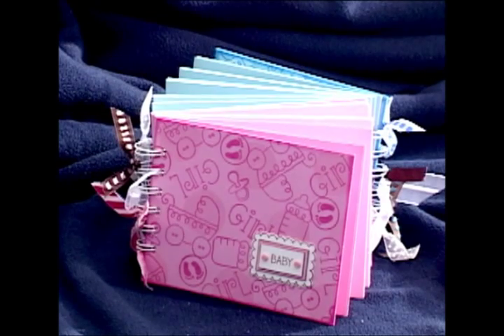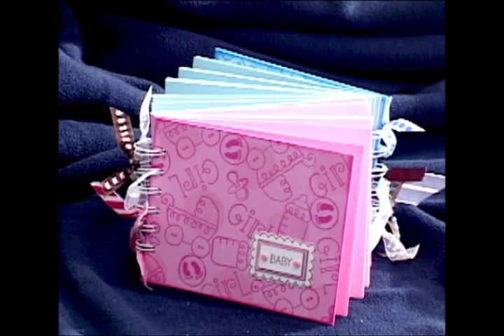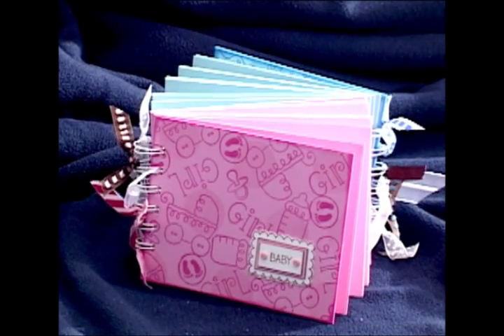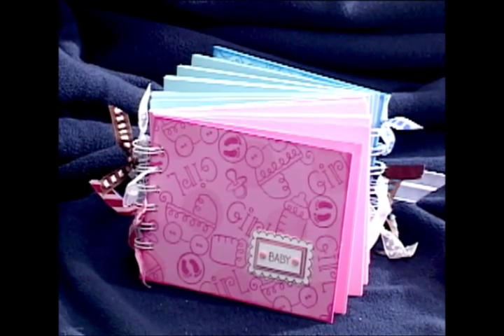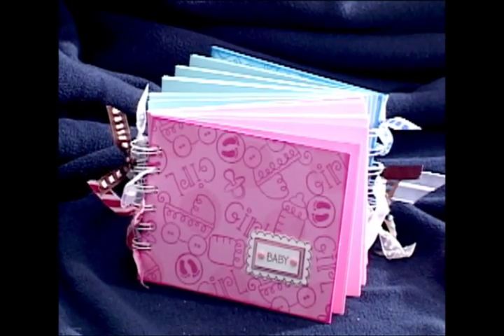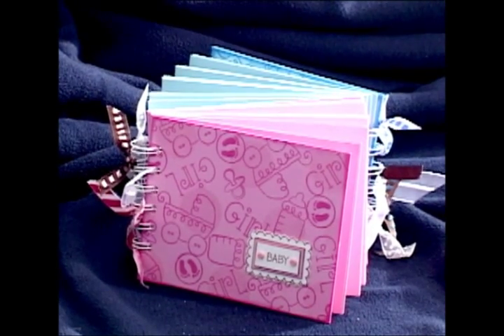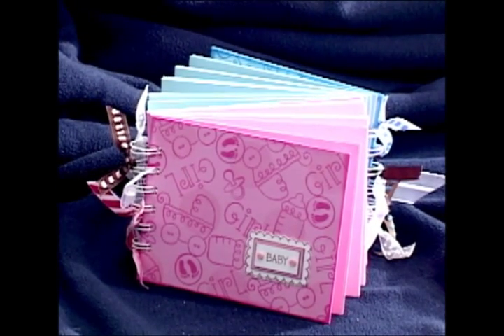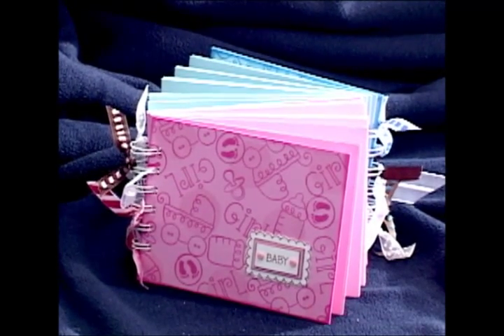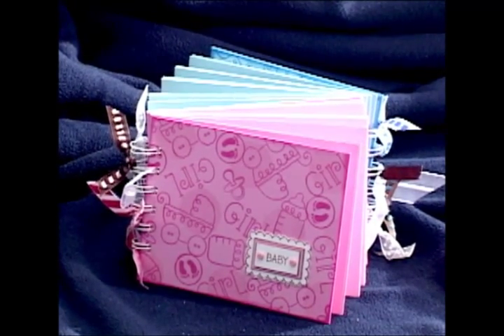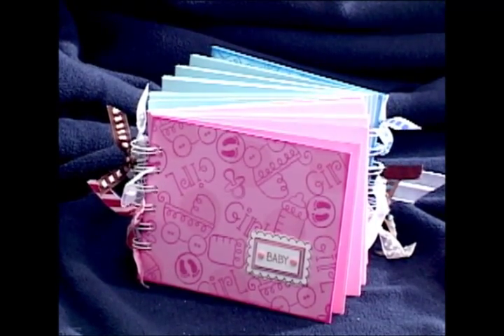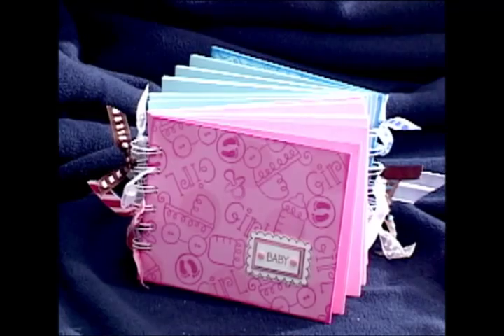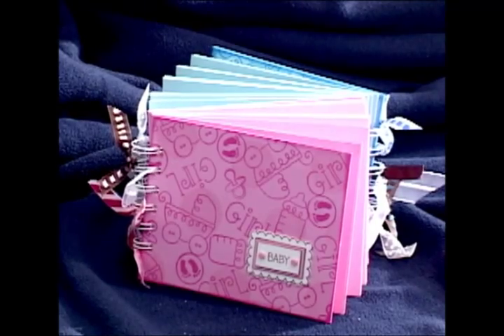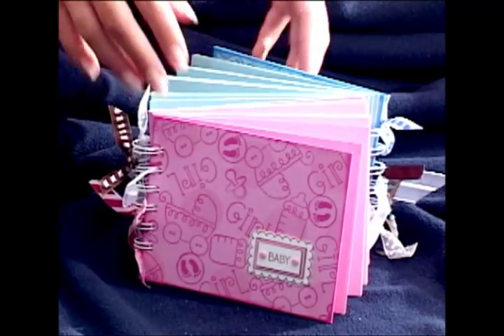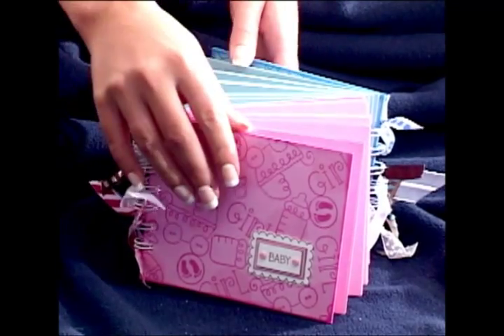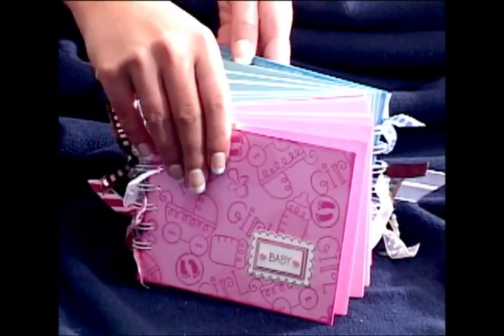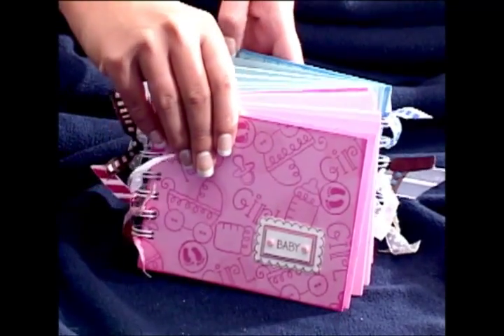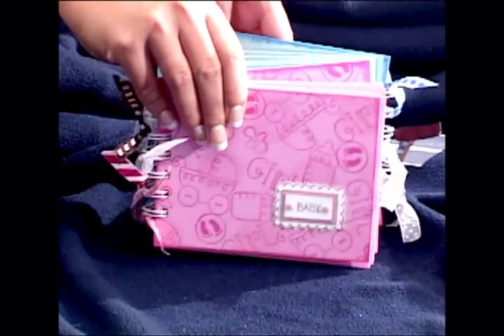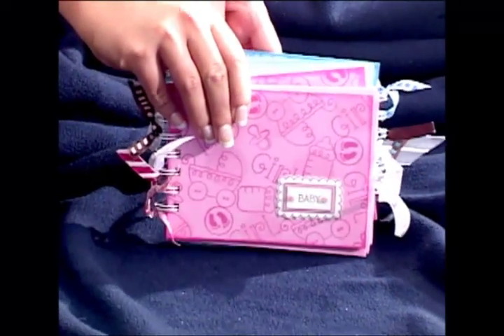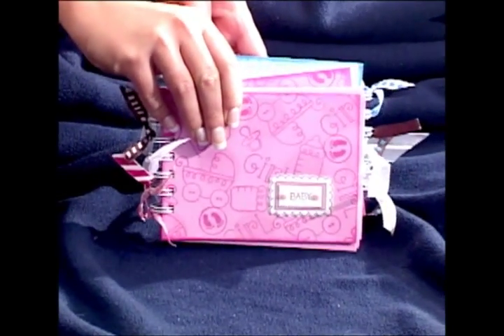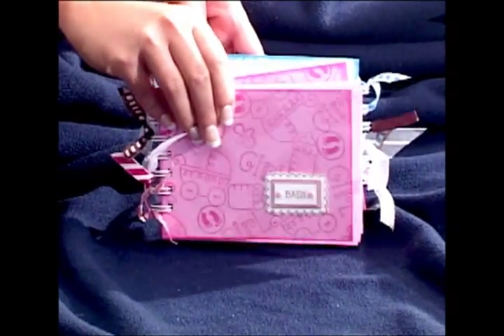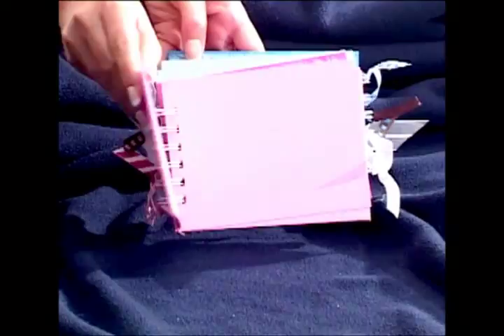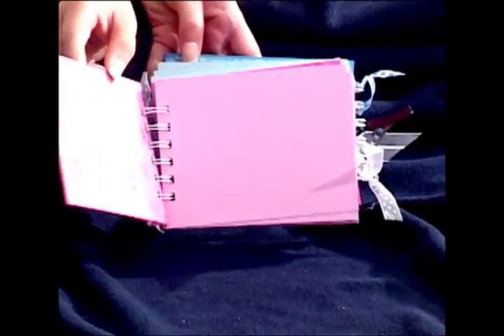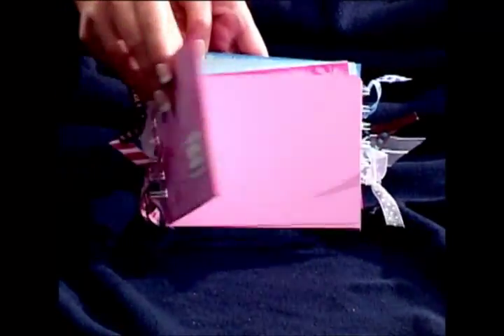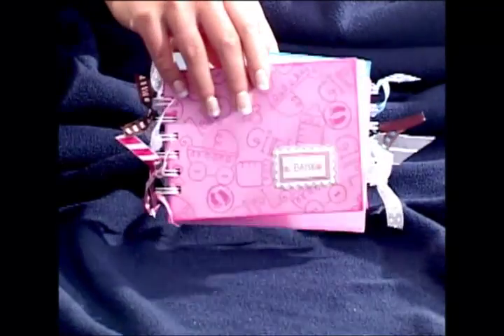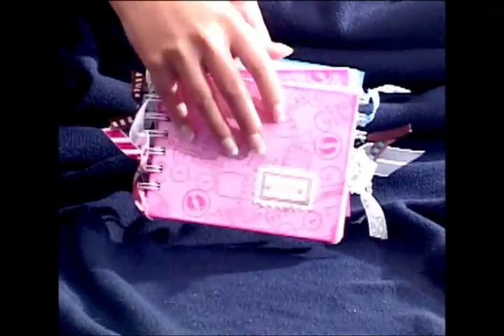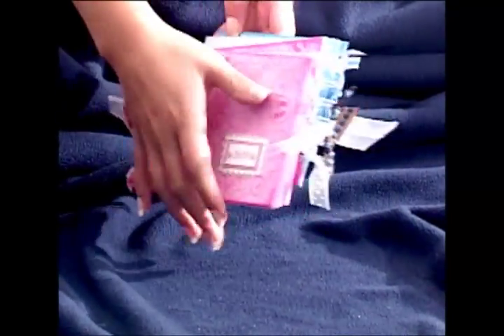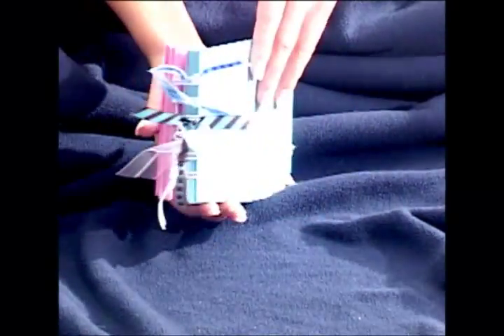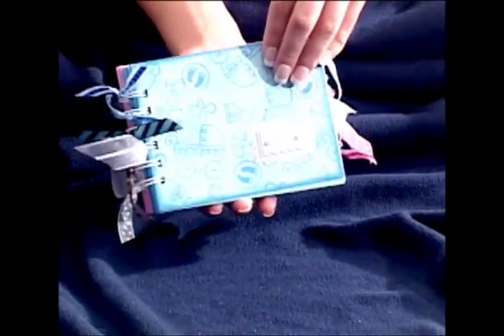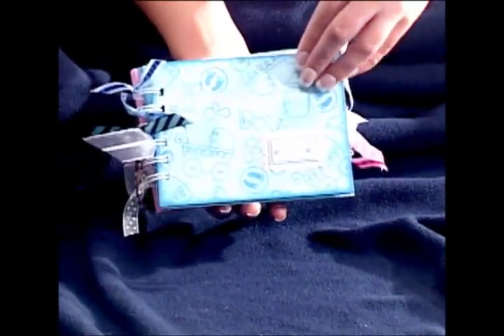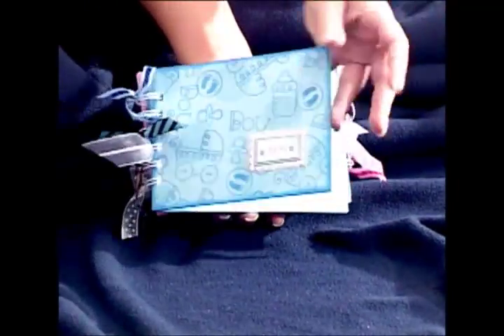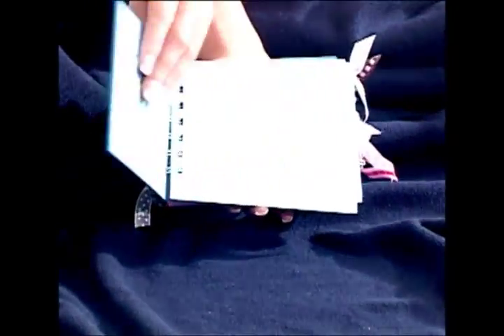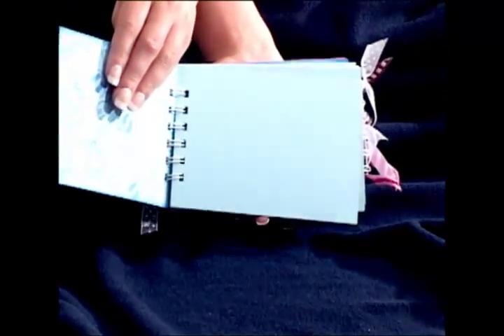Today we'll be making the Twin Photo Album by Diana Kovacs. This double album design is perfect for twins, but it's also ideal for brother and sister, an engaged couple, his and hers, or a he said she said book.